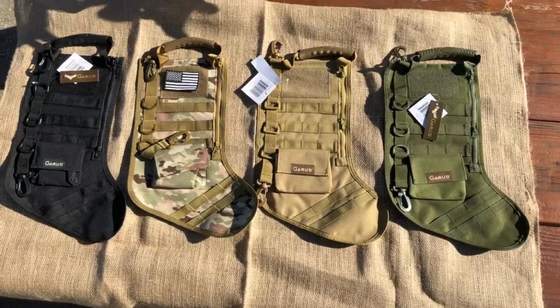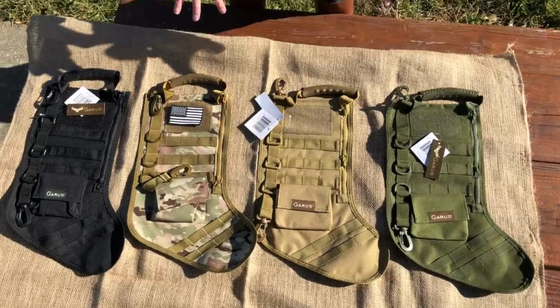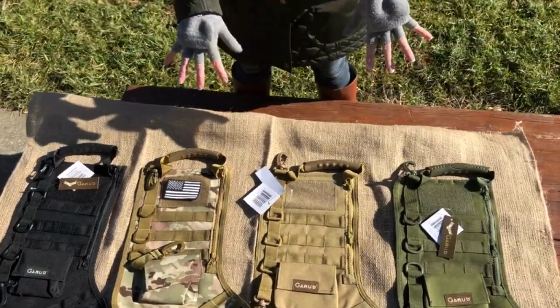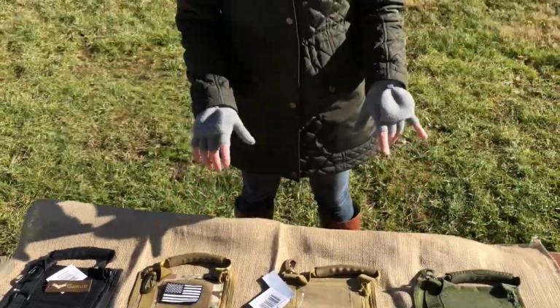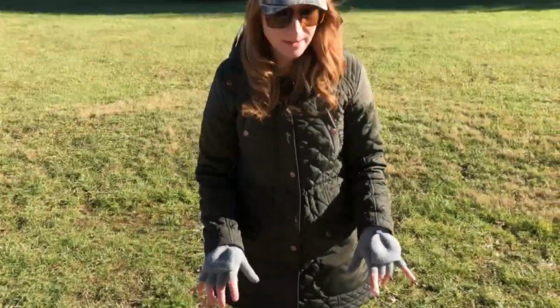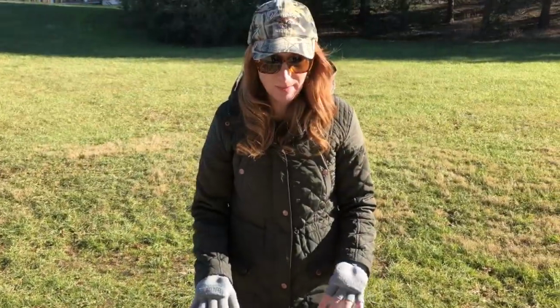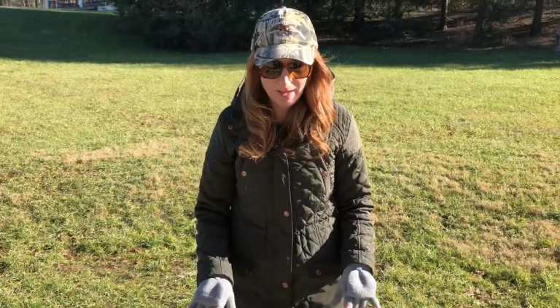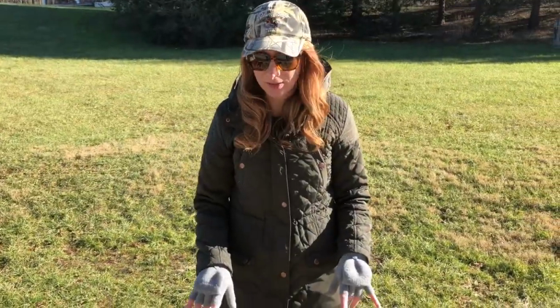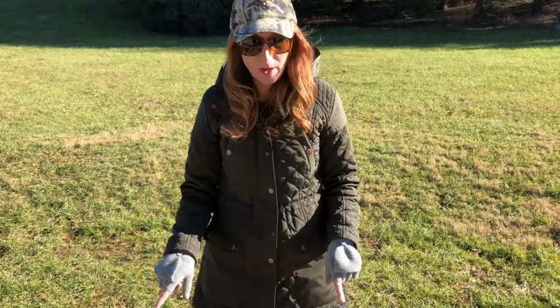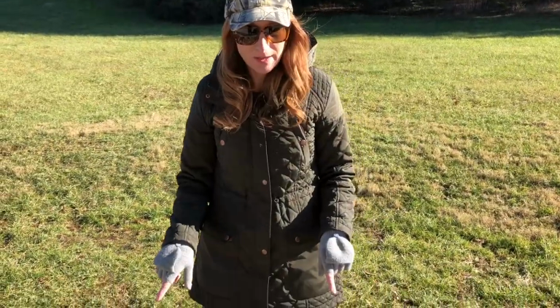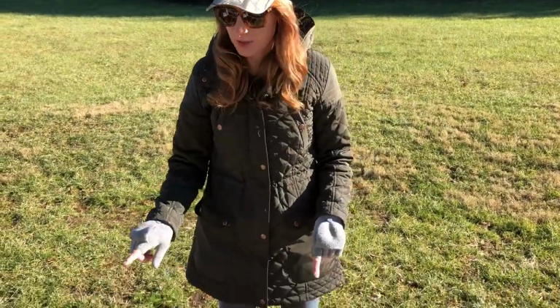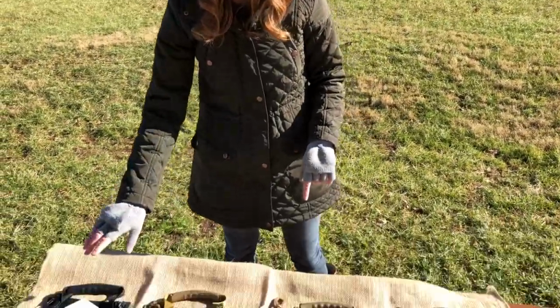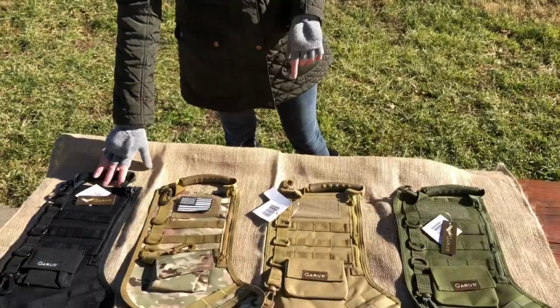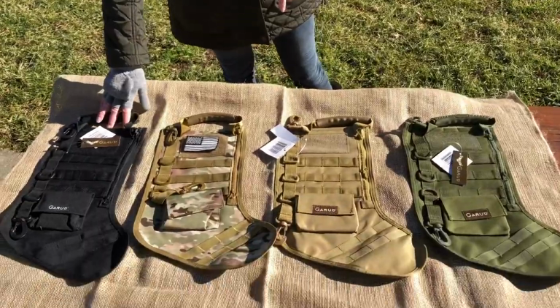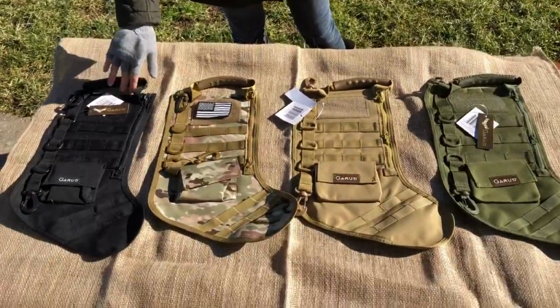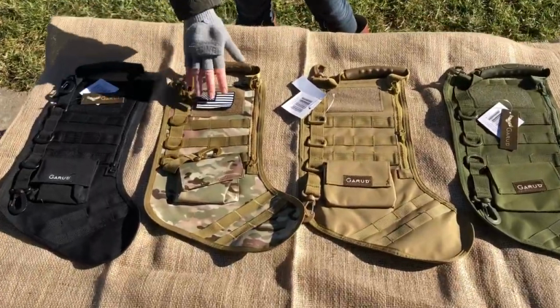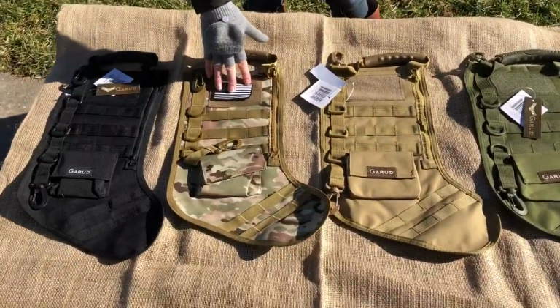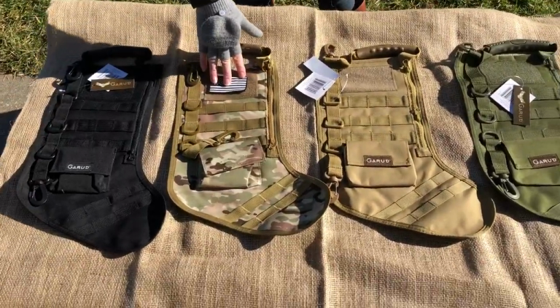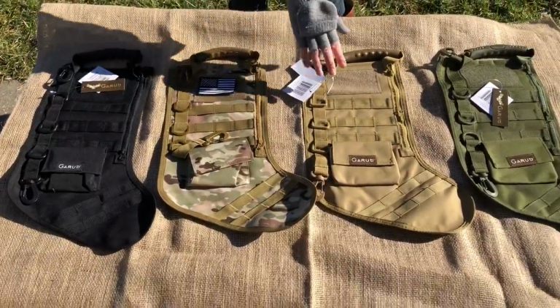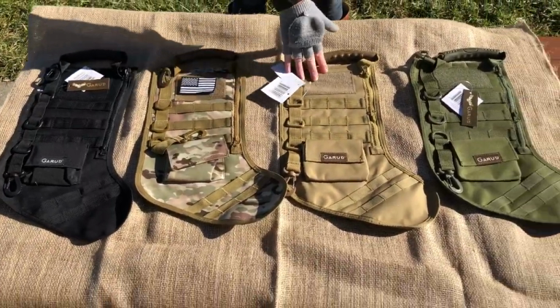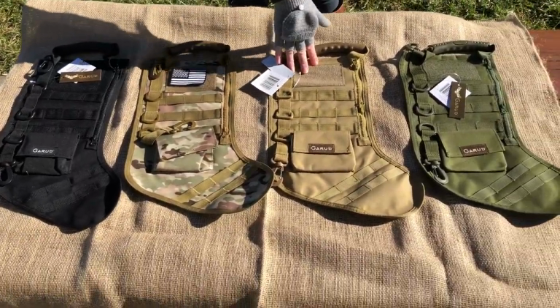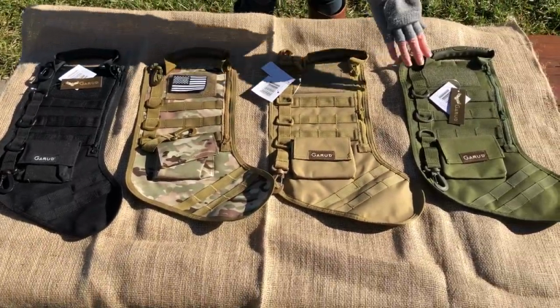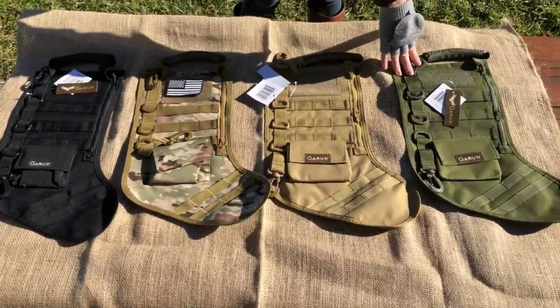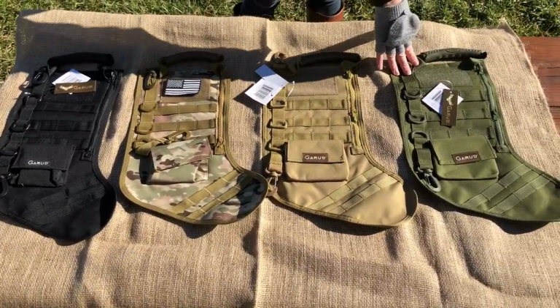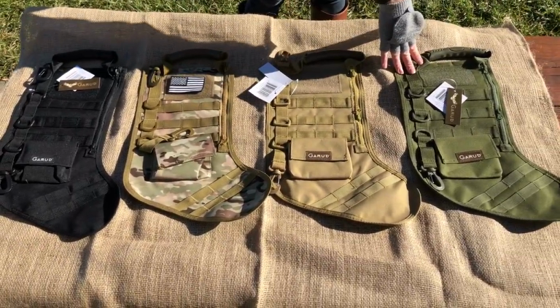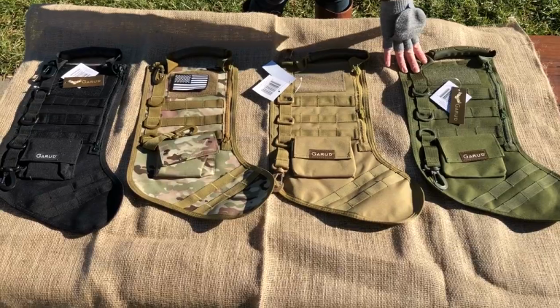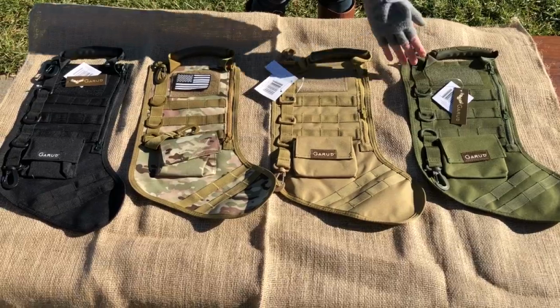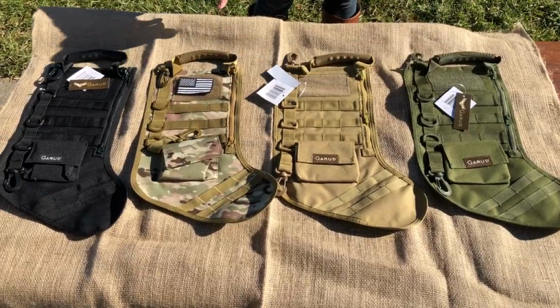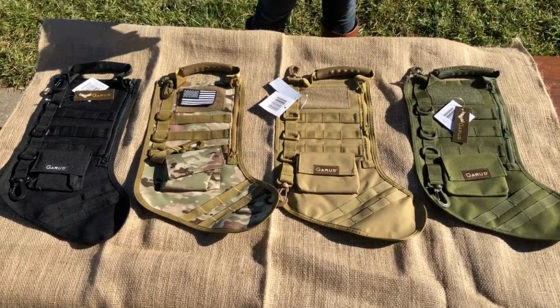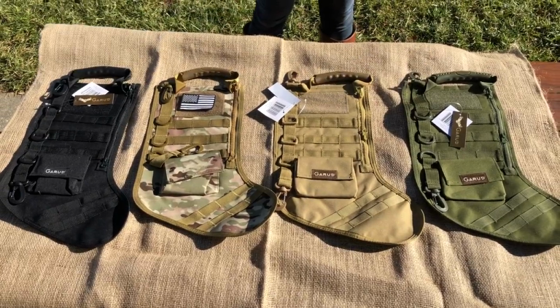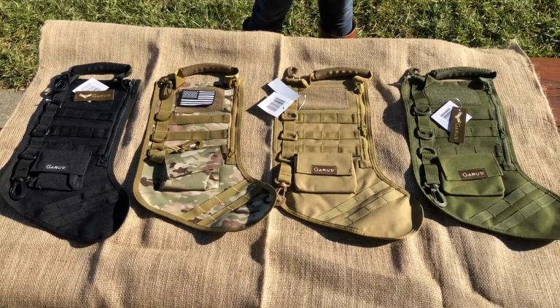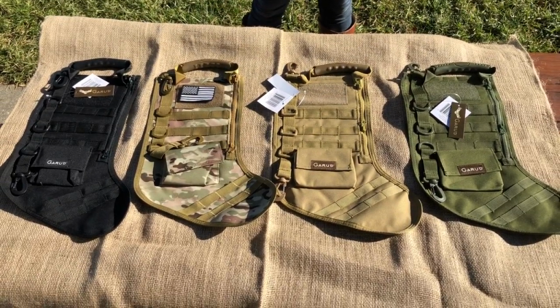These are Tactical Christmas Stockings. They come in a variety of colors. Here we are showing you our black, camo, khaki, and olive green. We also have additional khaki and a pink khaki as well.